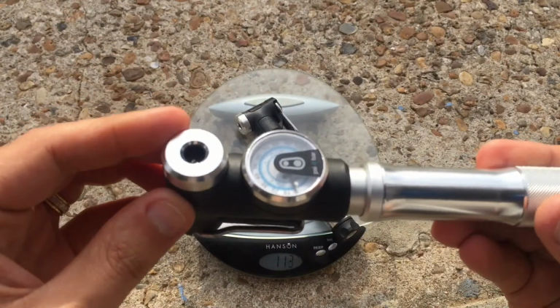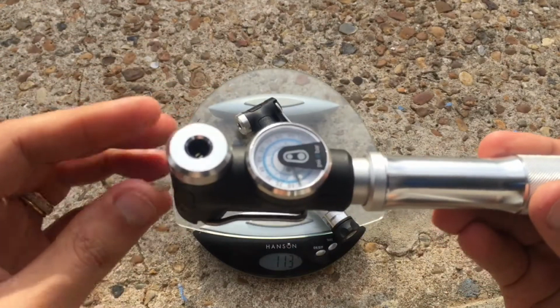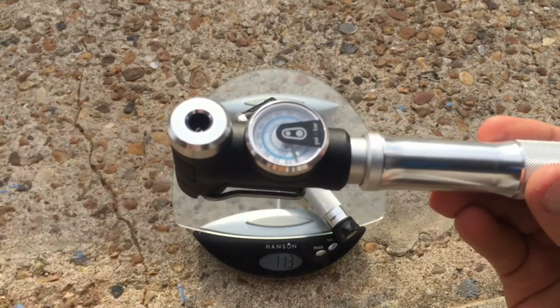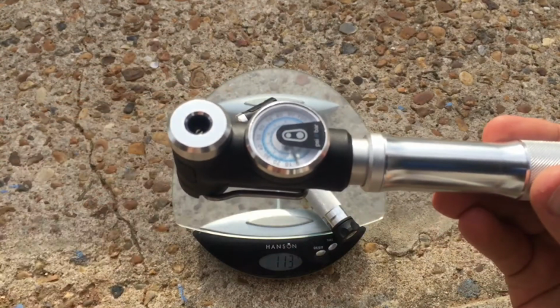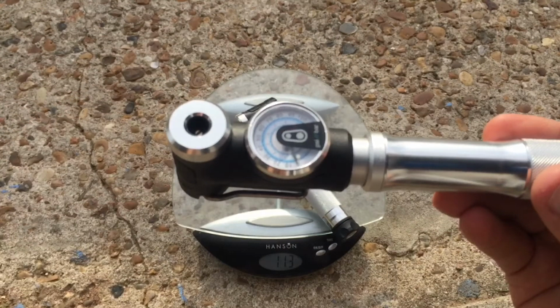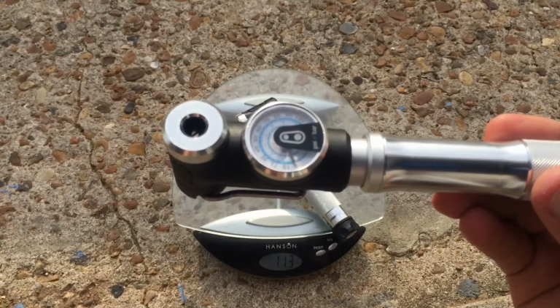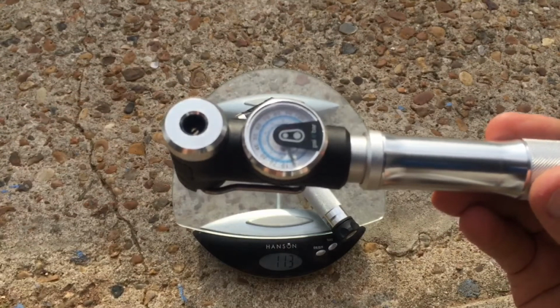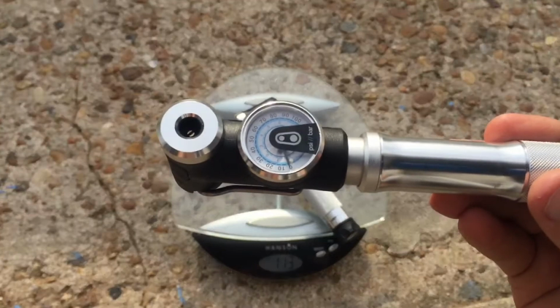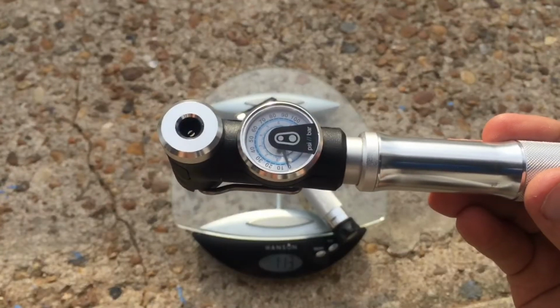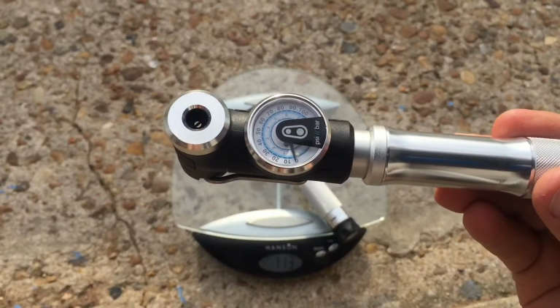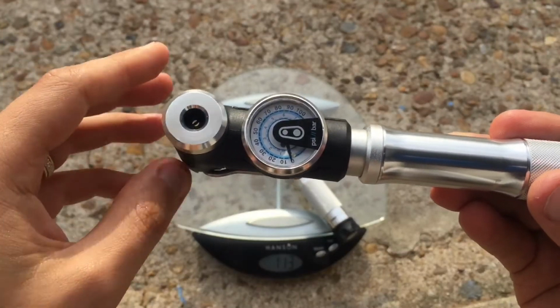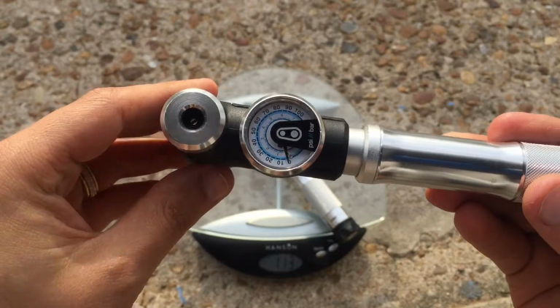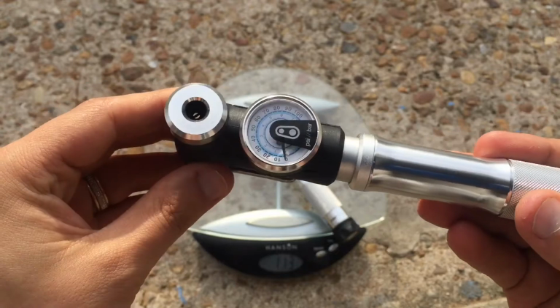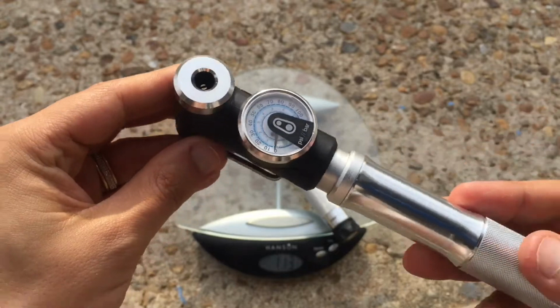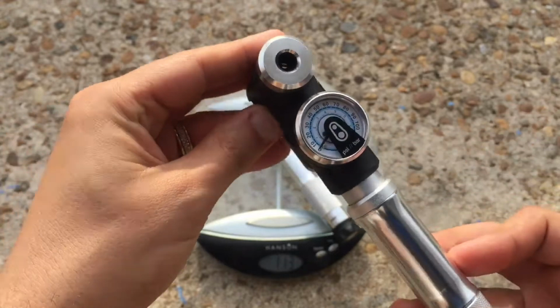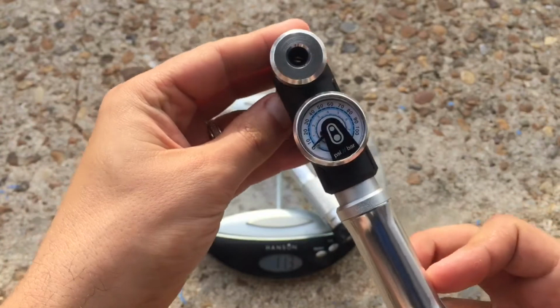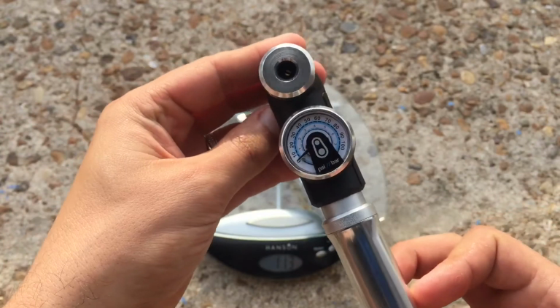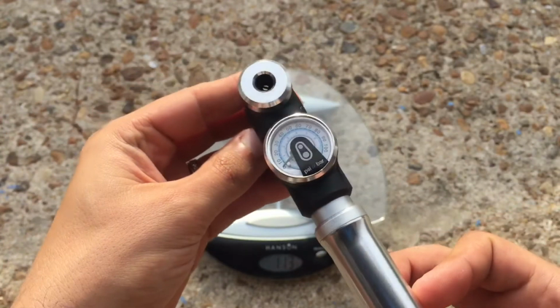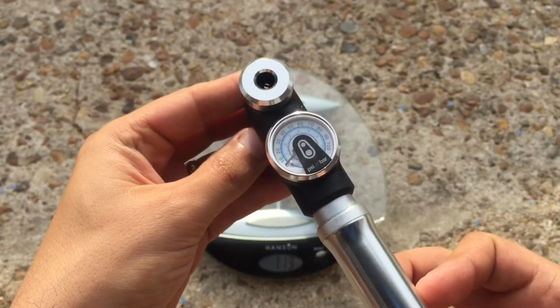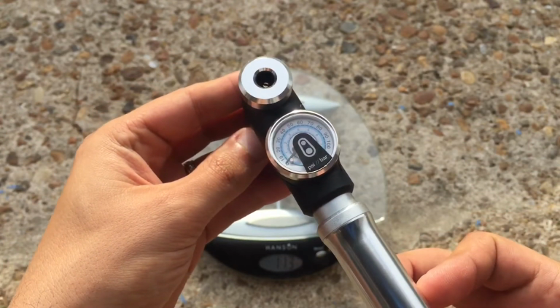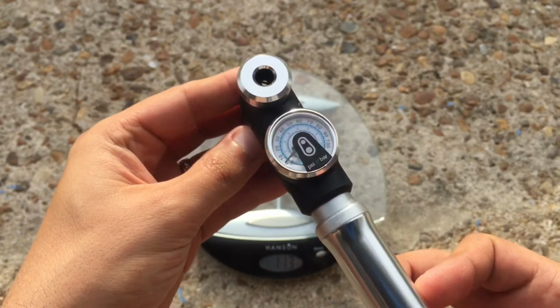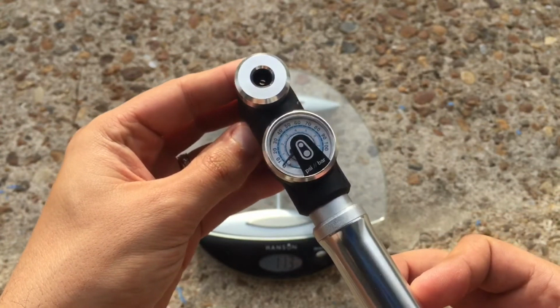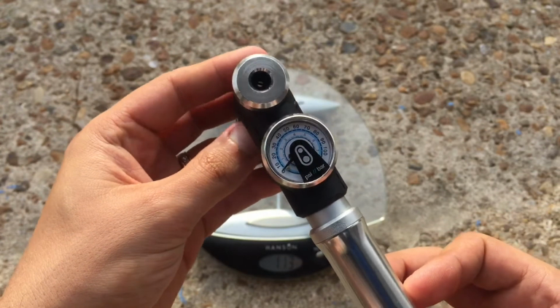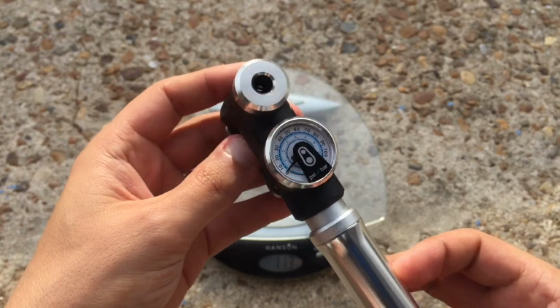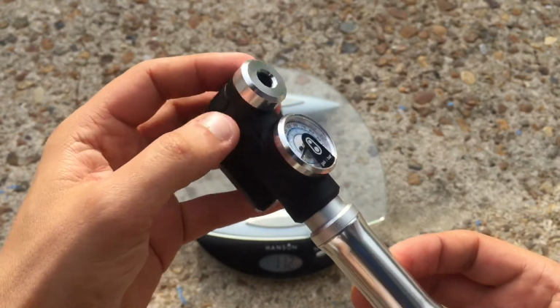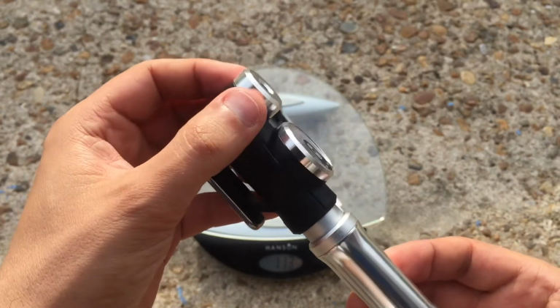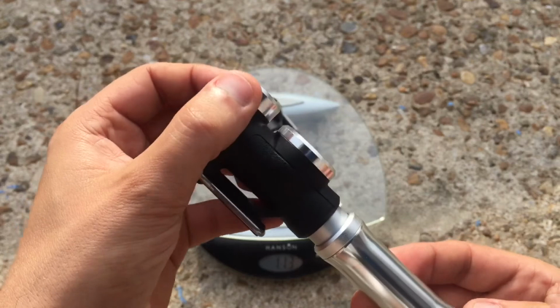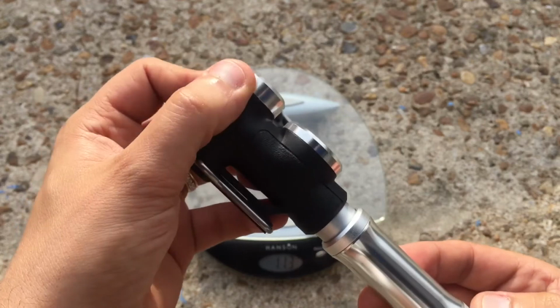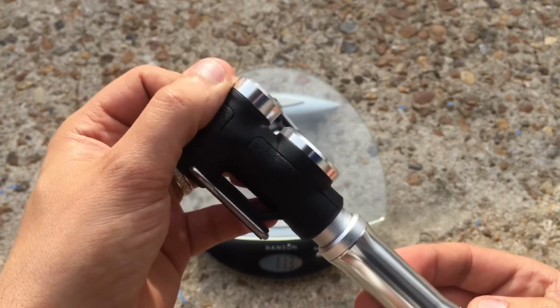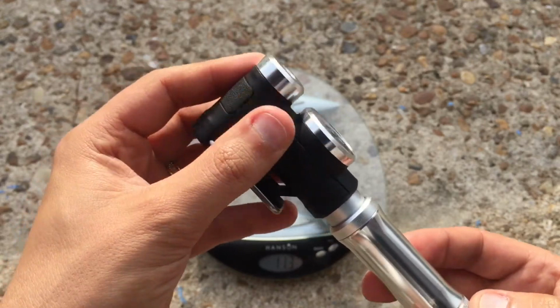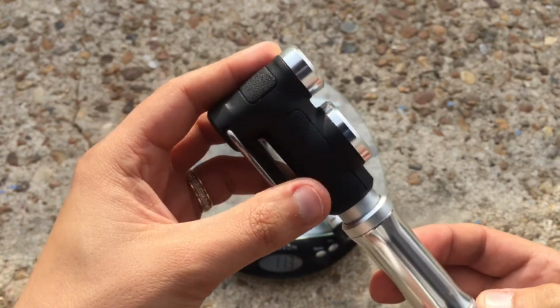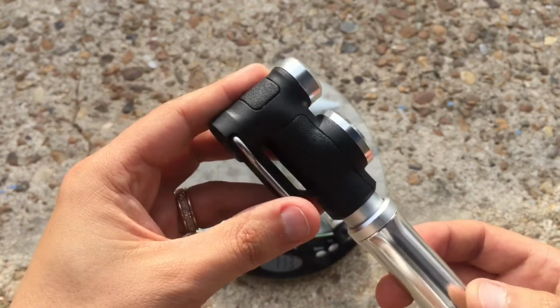So we will have a close-up look at this one. You can see the gauge goes up to quite high PSI. Standard fittings here.